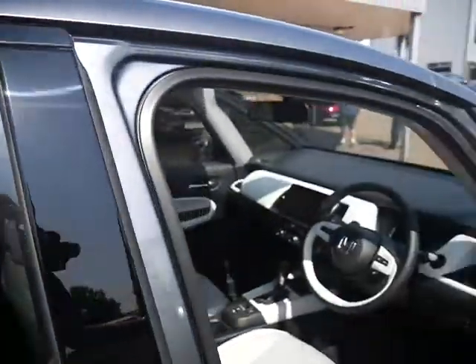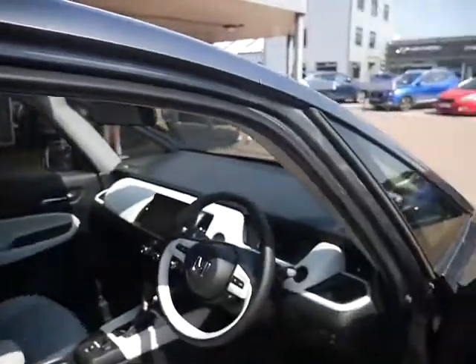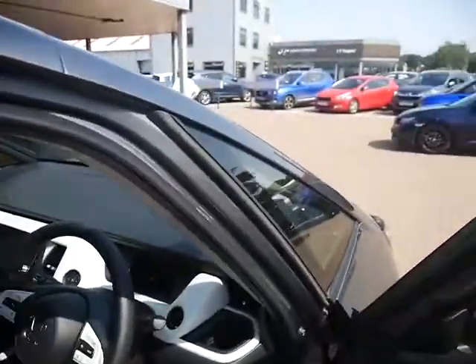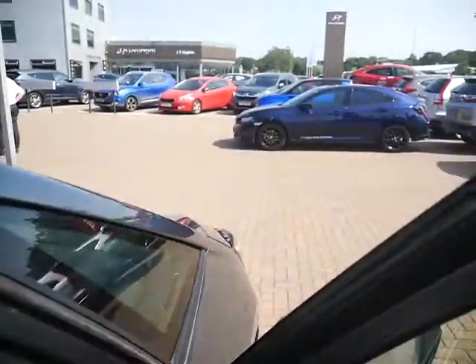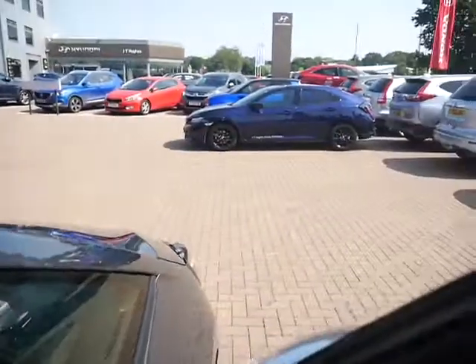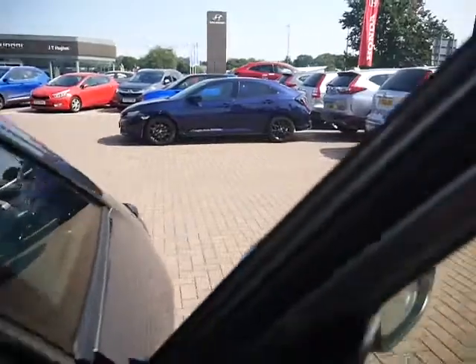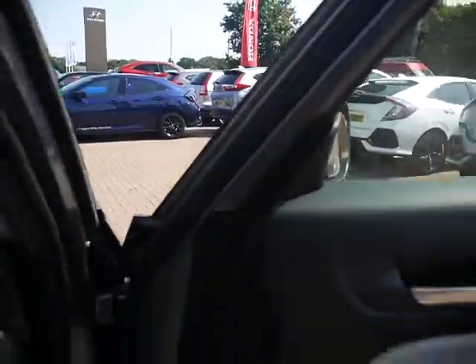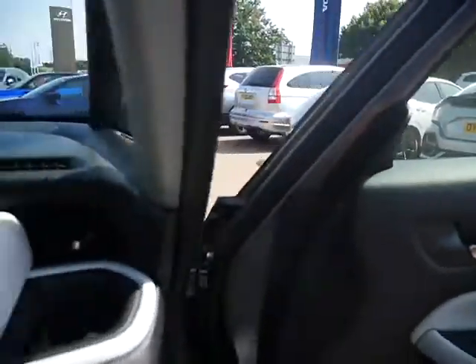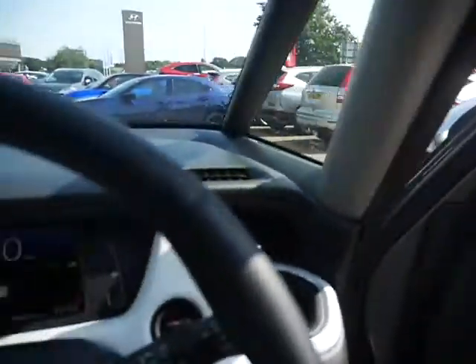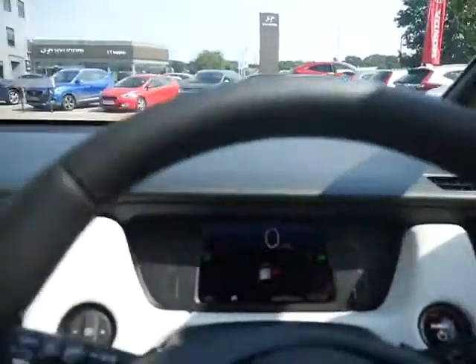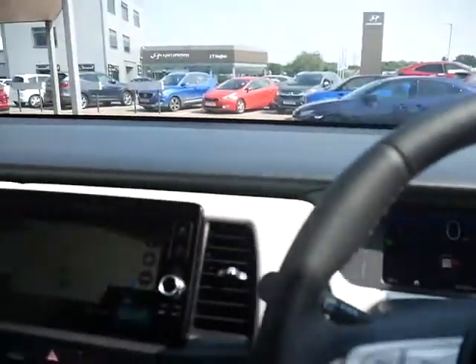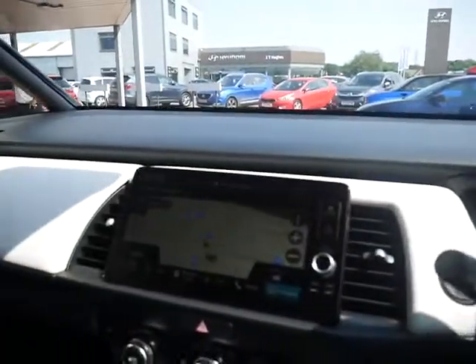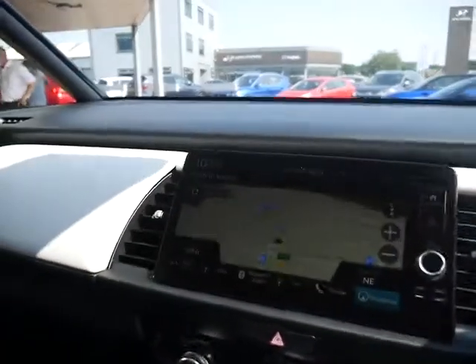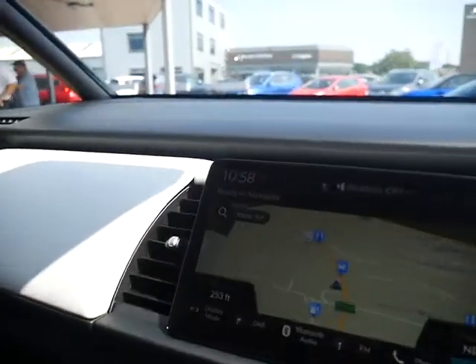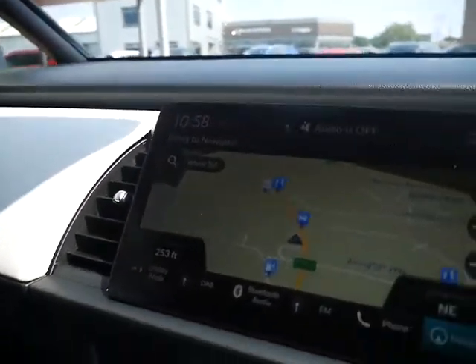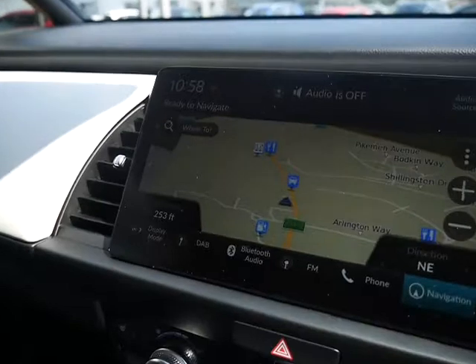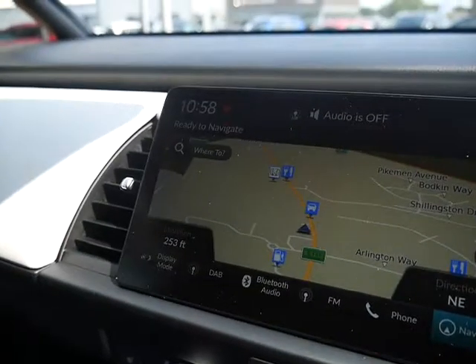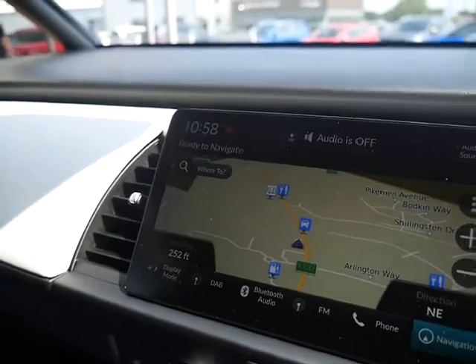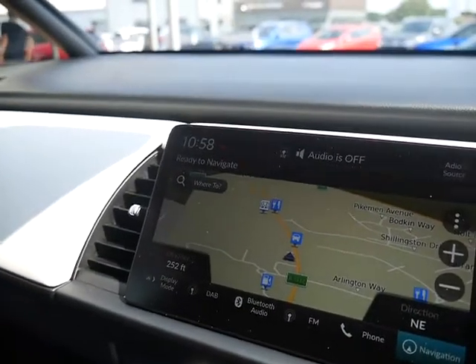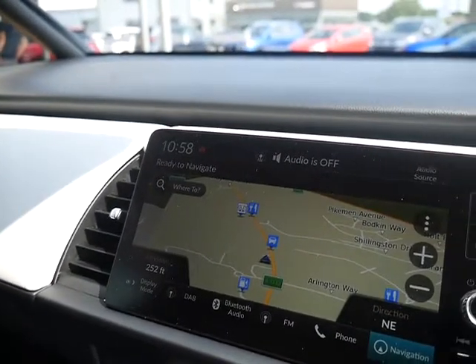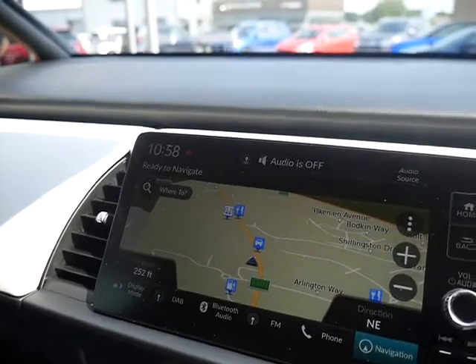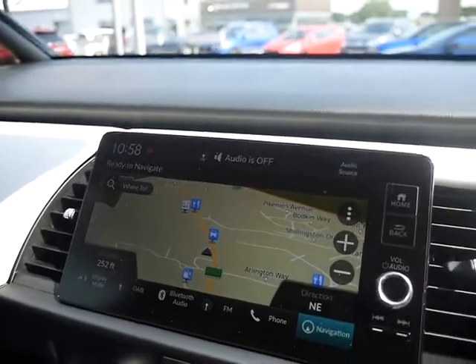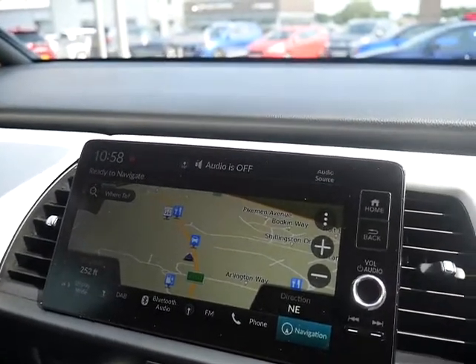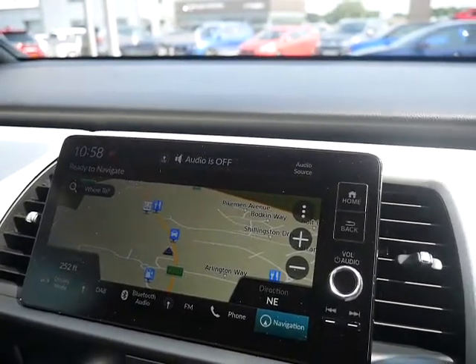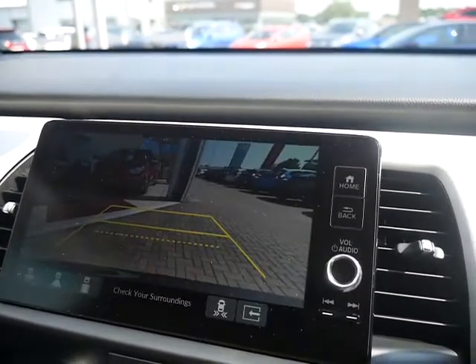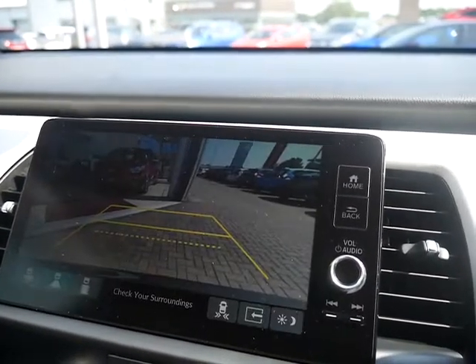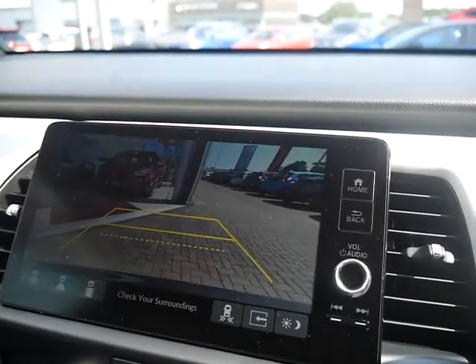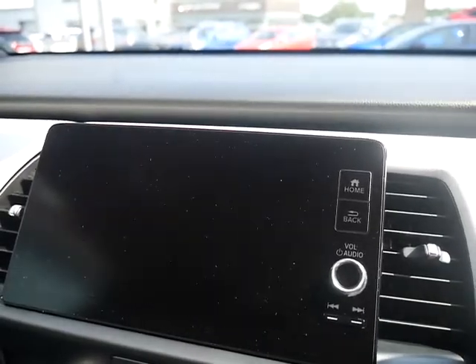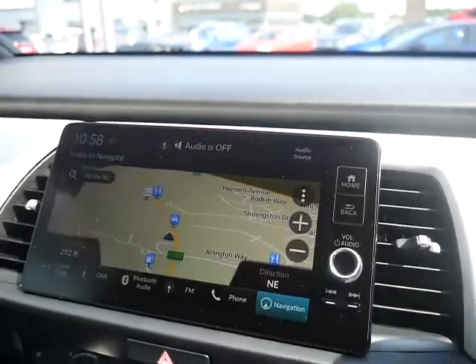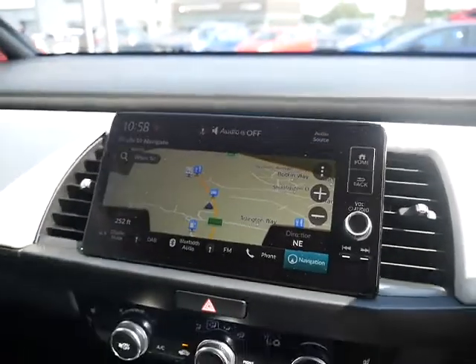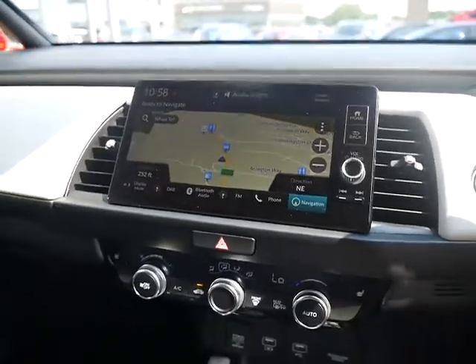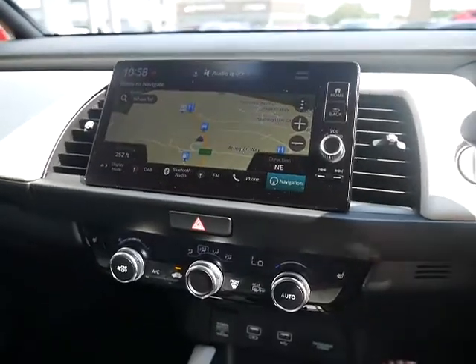When we get in the car, as you can see this one does come with sat nav. And just to show you, there is the reversing camera.